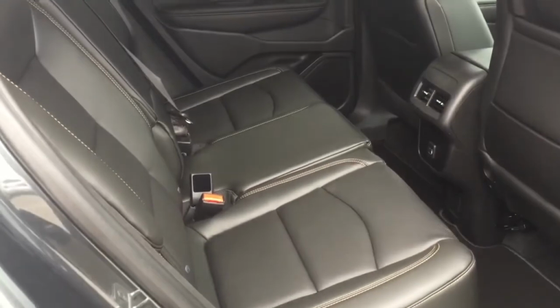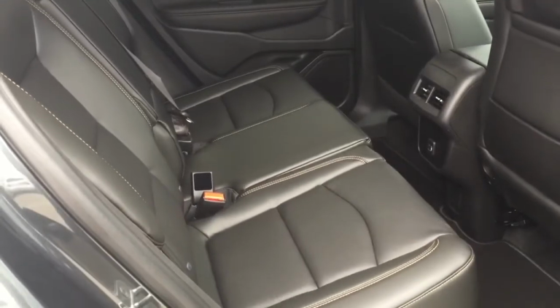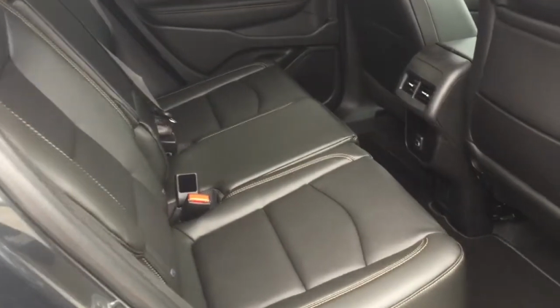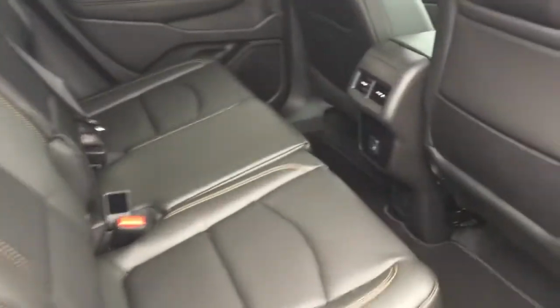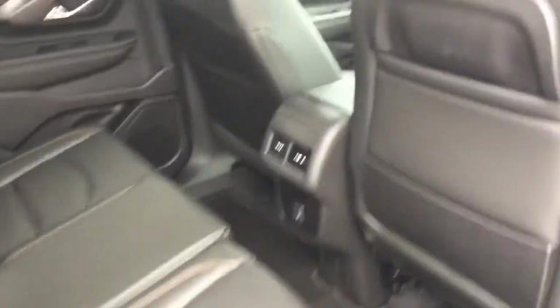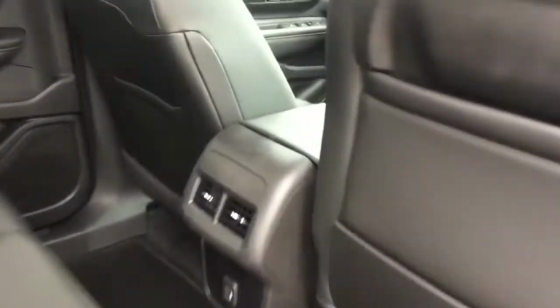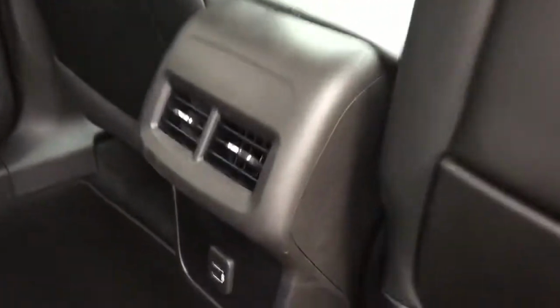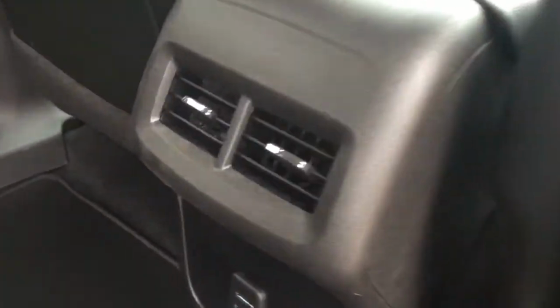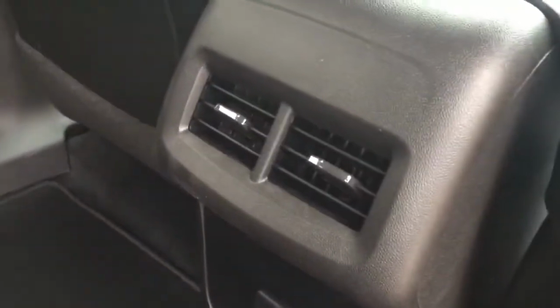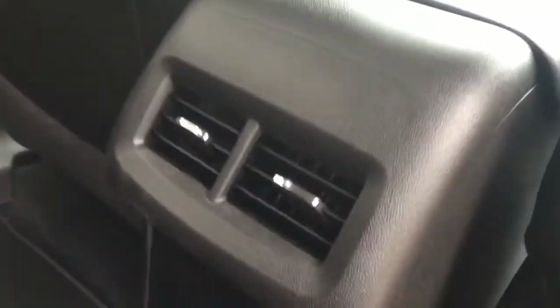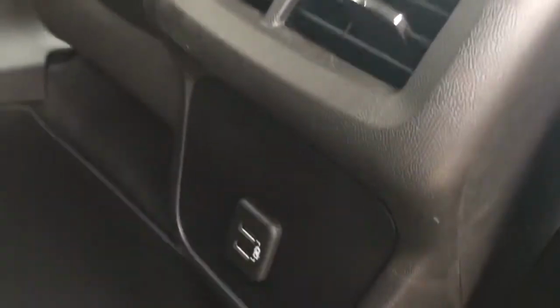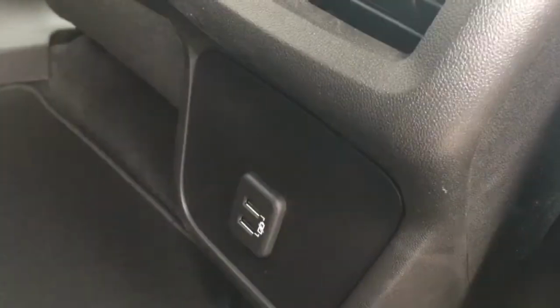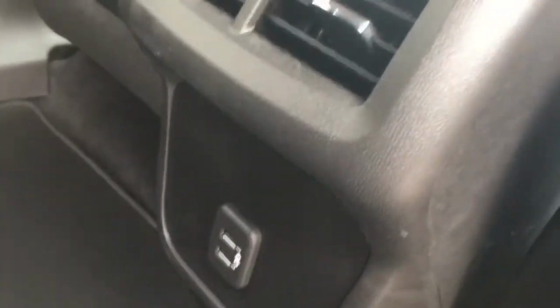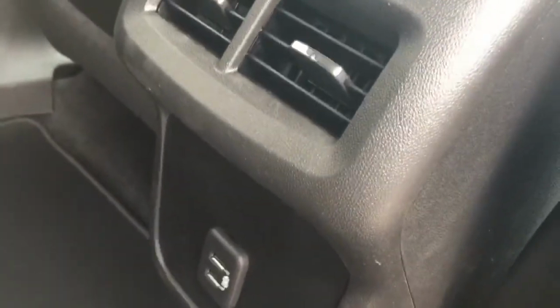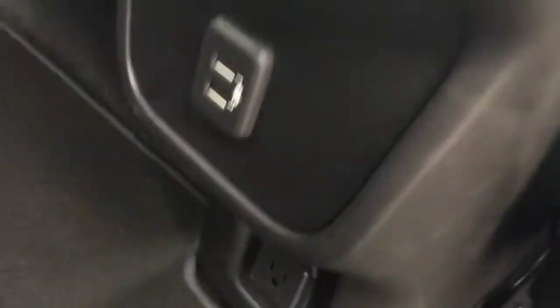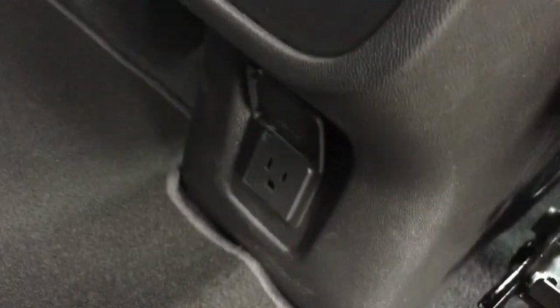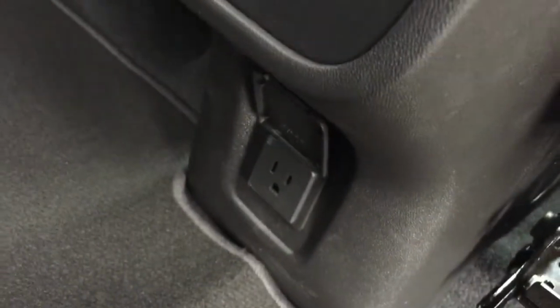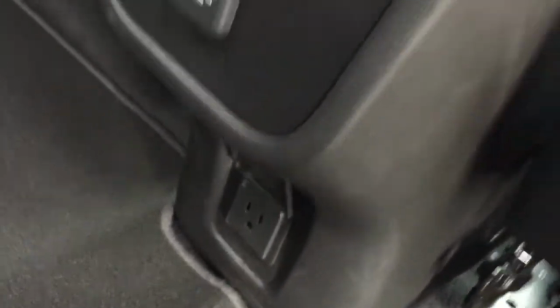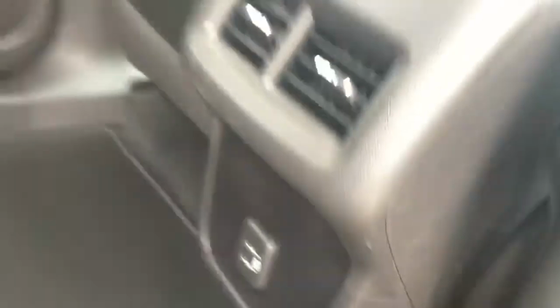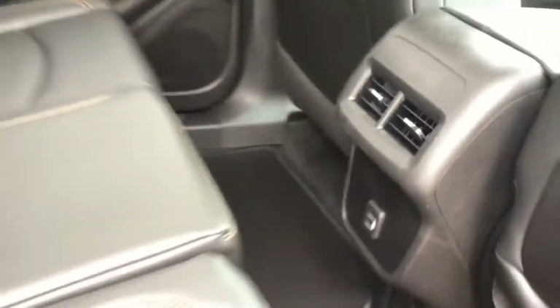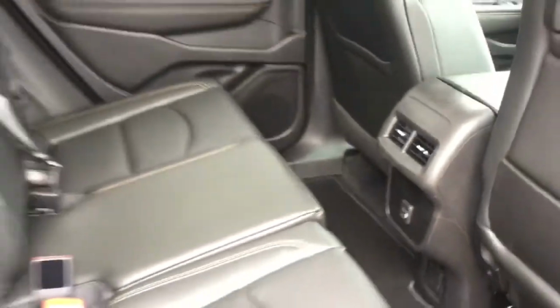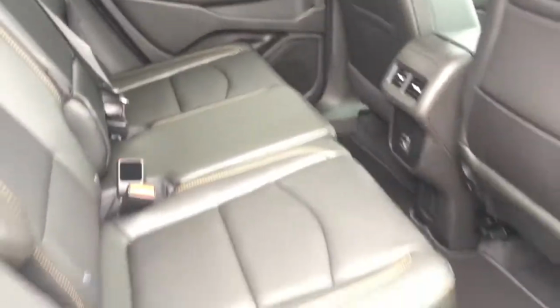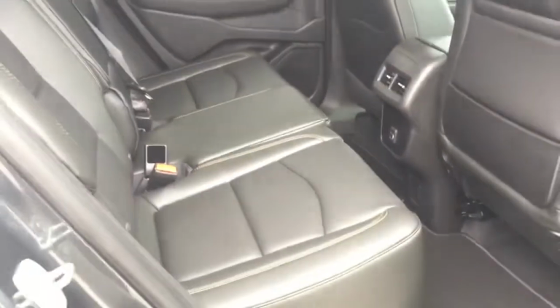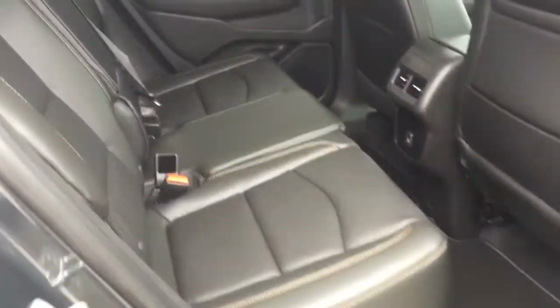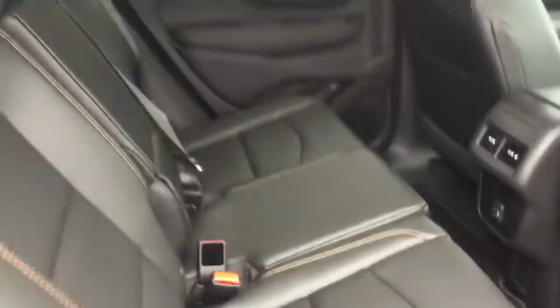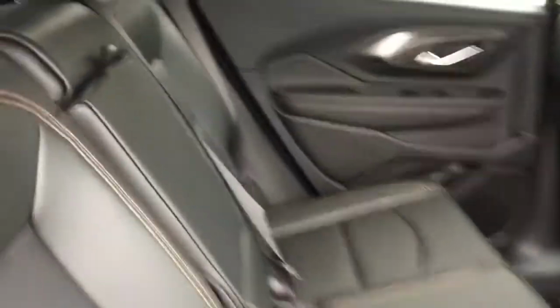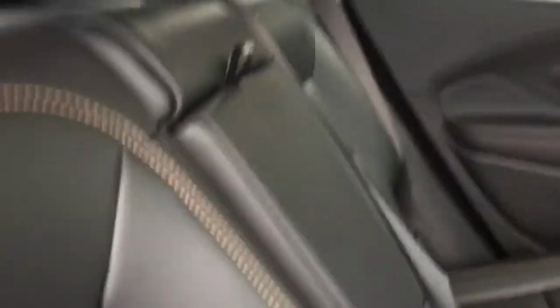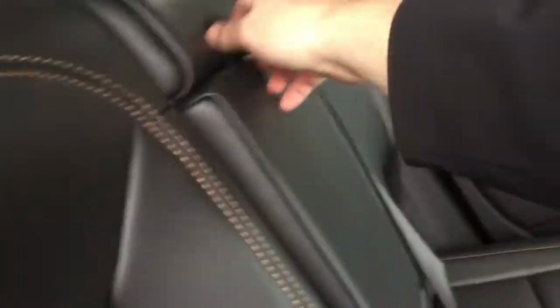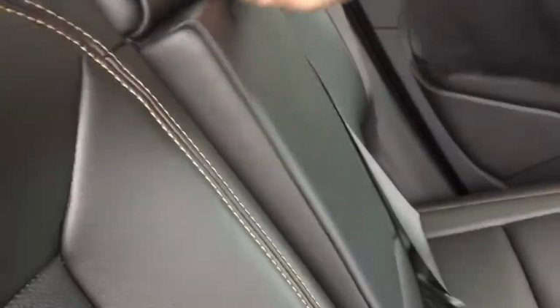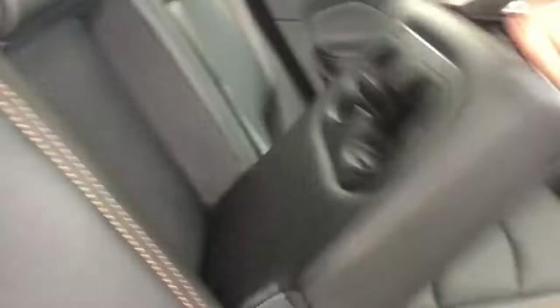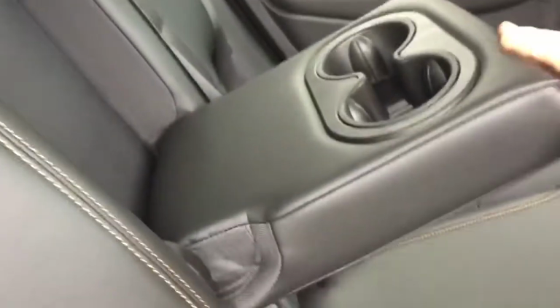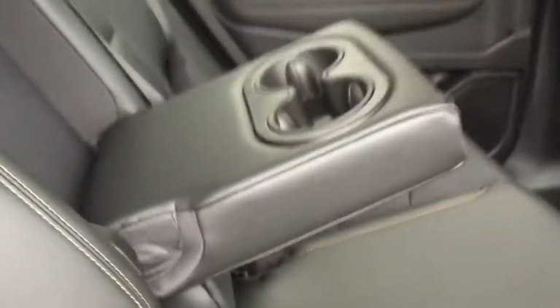In the rear you have all-leather upholstery continuing, rear venting USB ports, three-prong power outlet below, room for three across the back, and the fold-down armrest with cup holders.